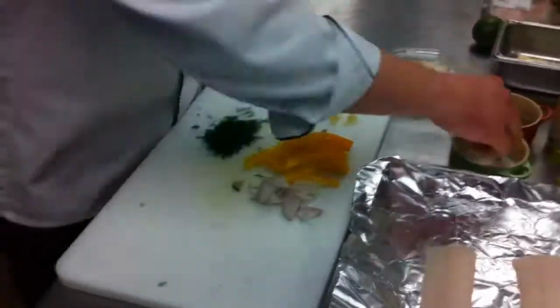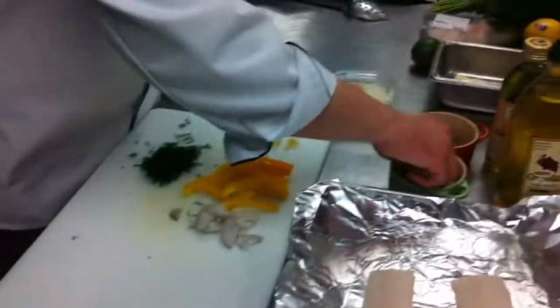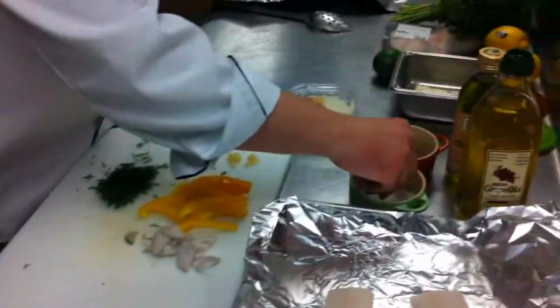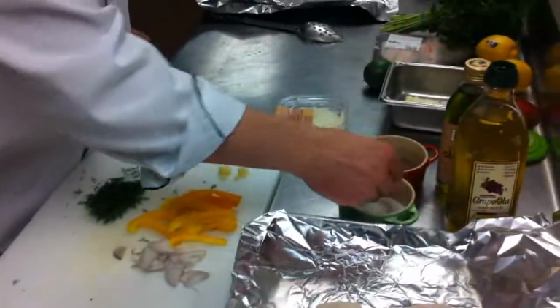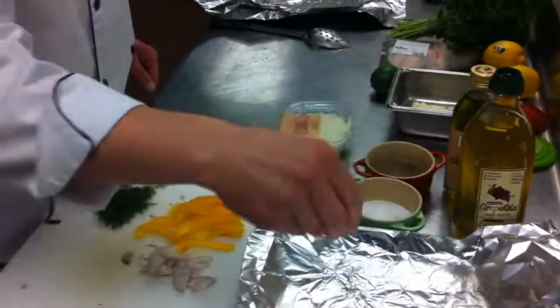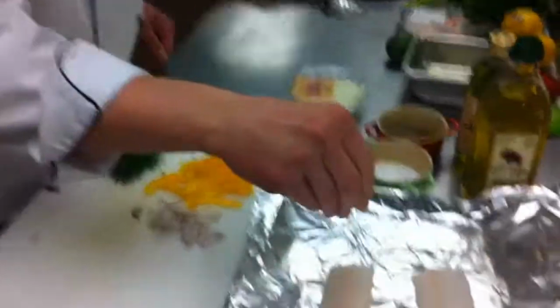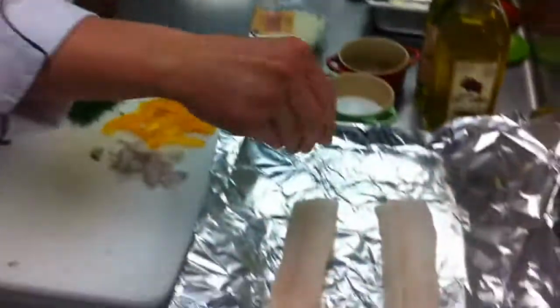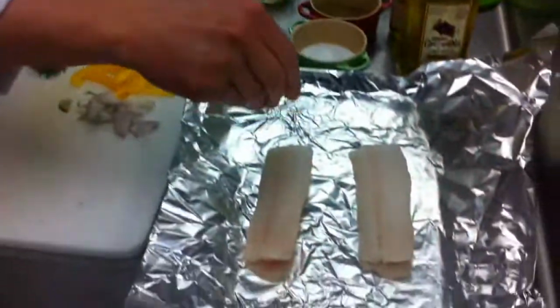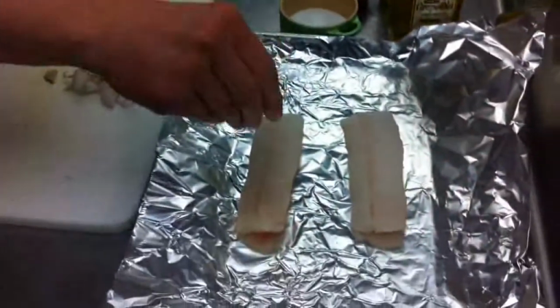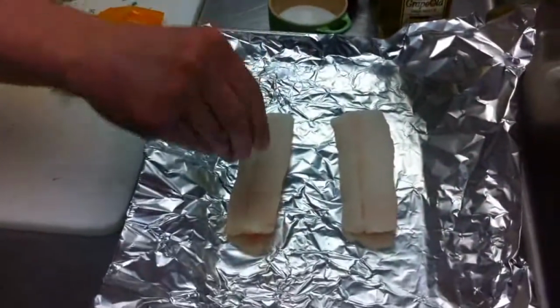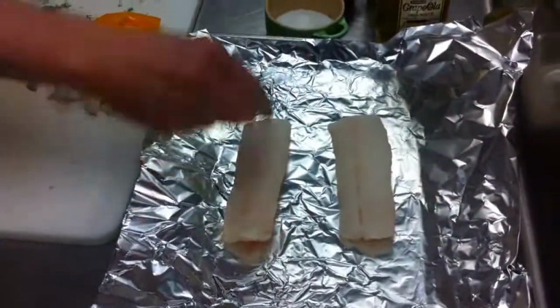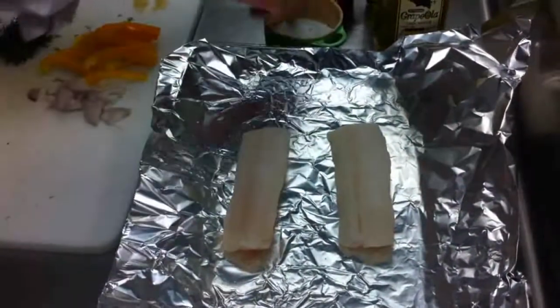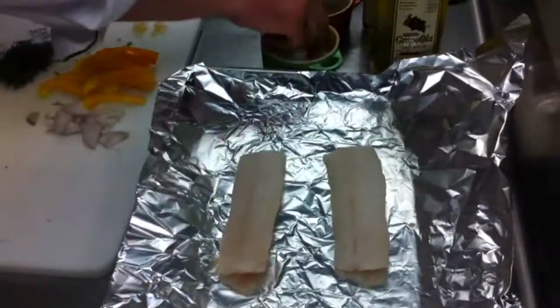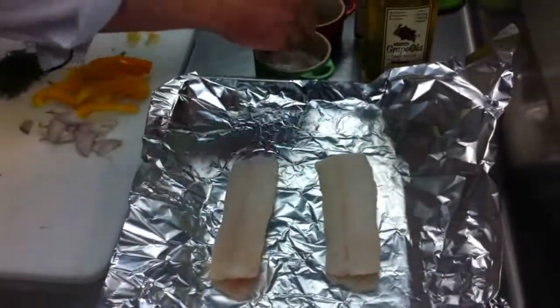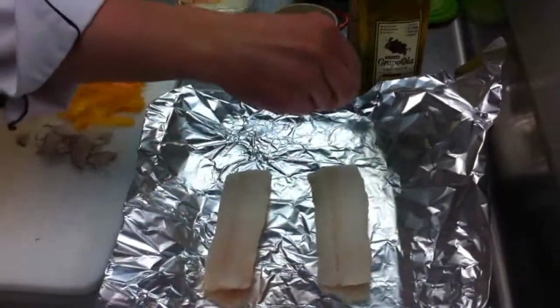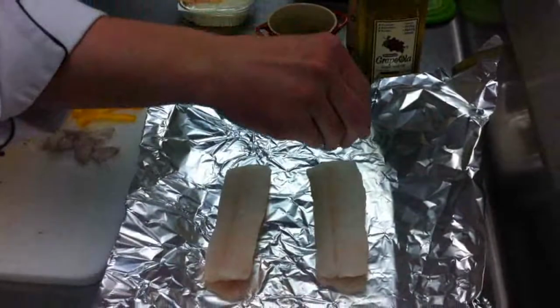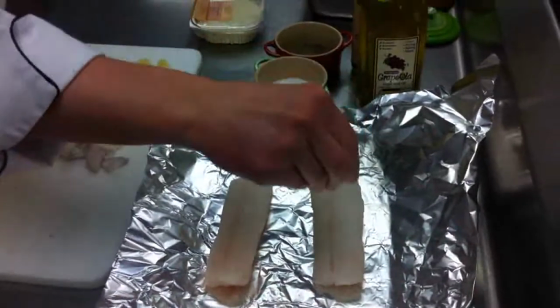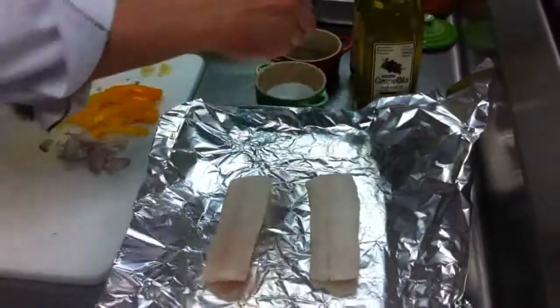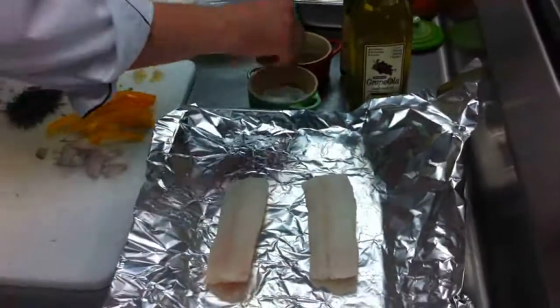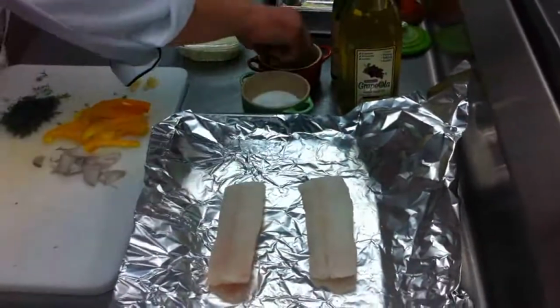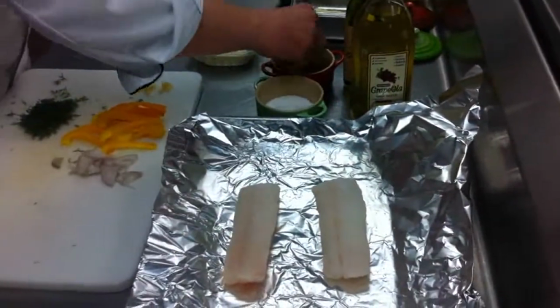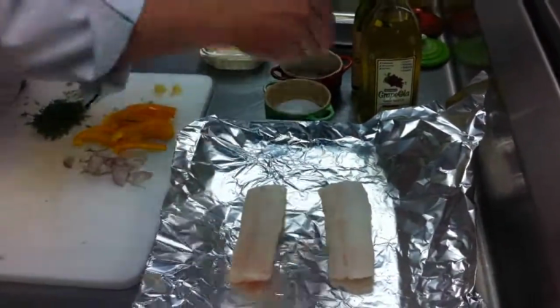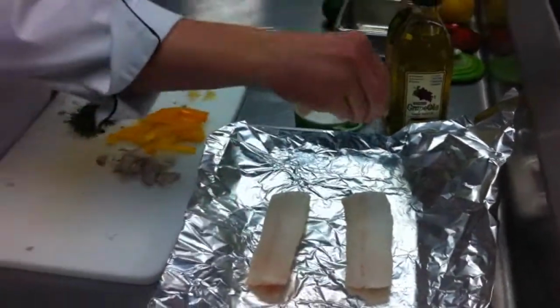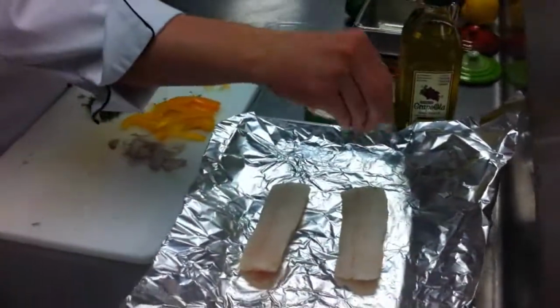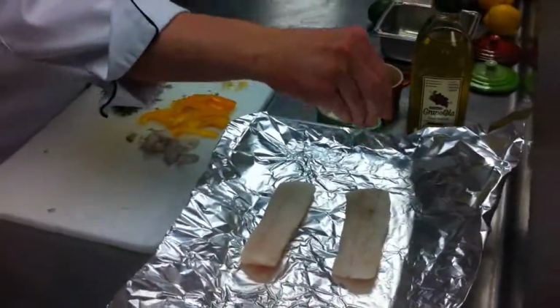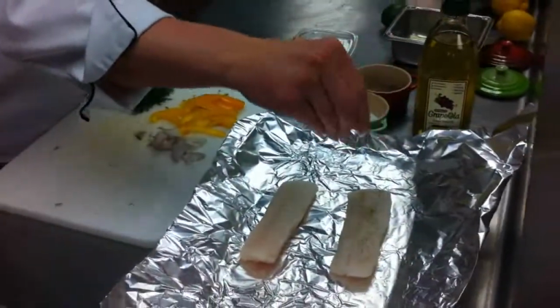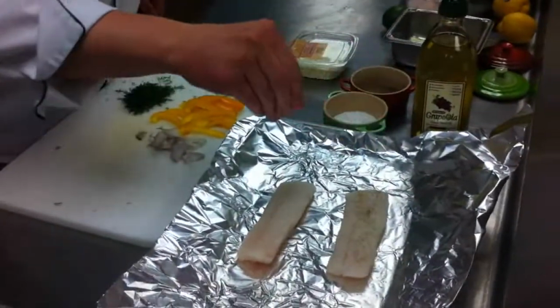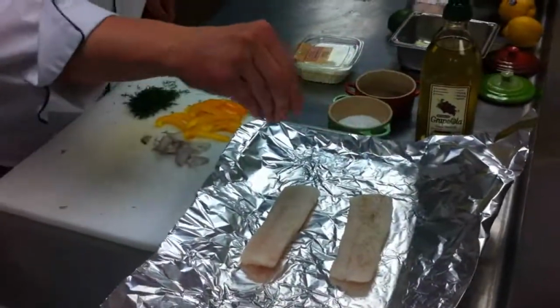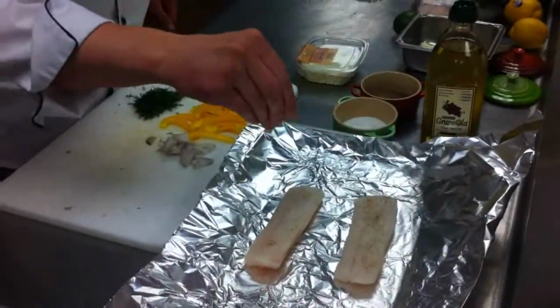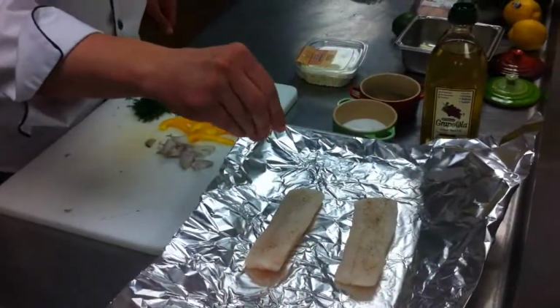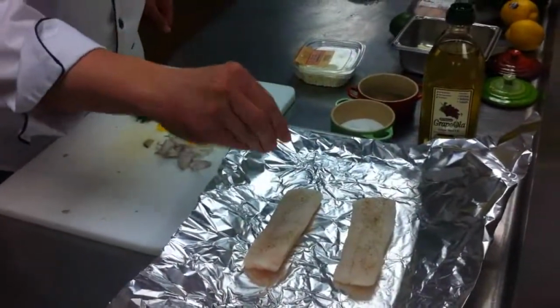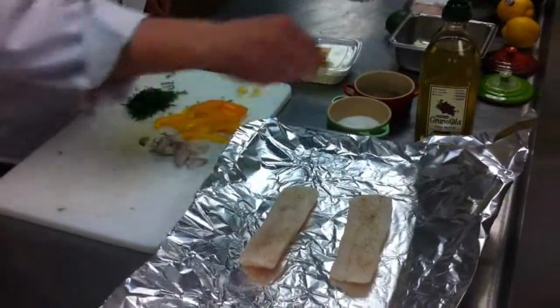The first thing we're going to do is season them with salt and pepper. A little bit of salt on each one — just enough to give it some good flavor — and a little bit of black pepper.